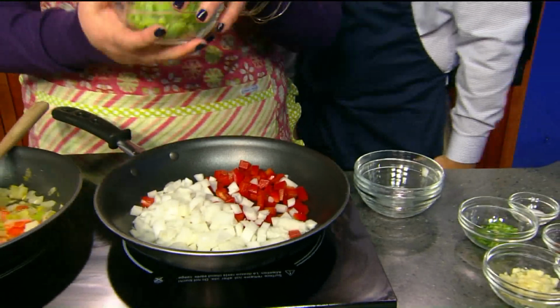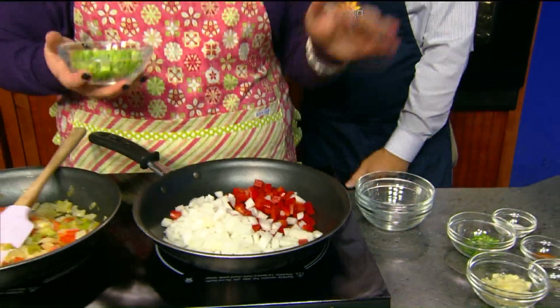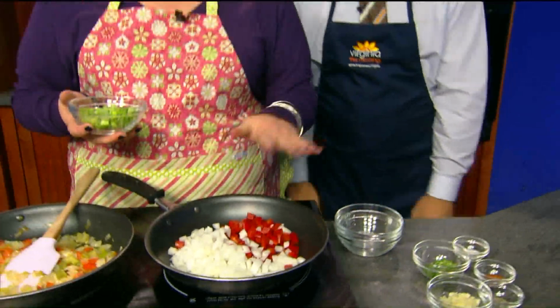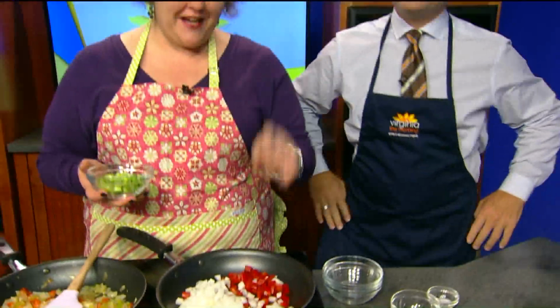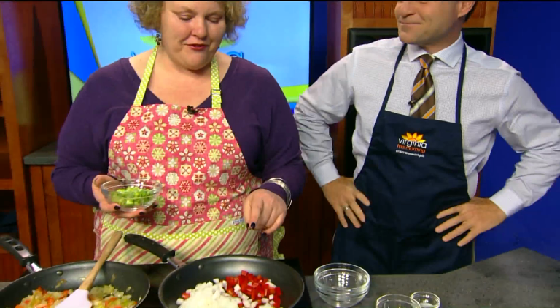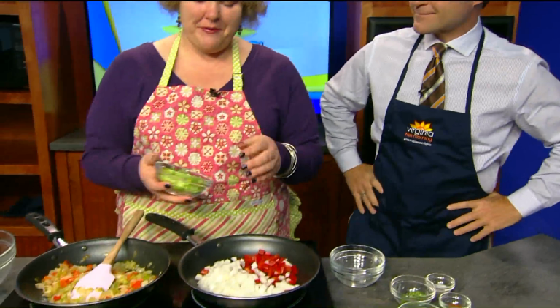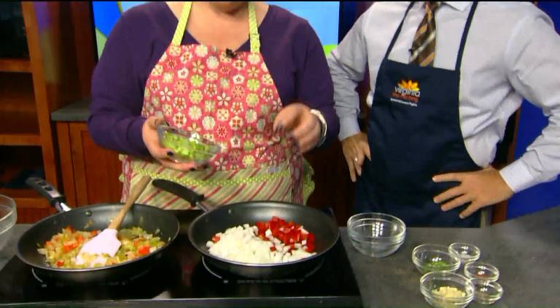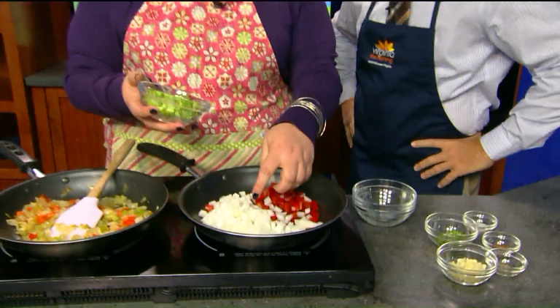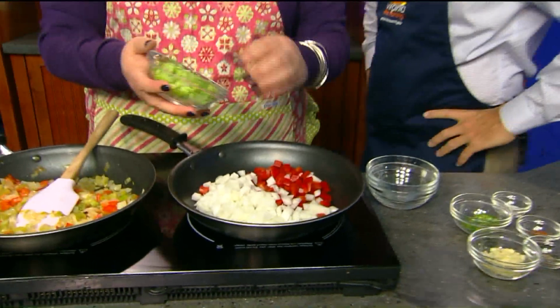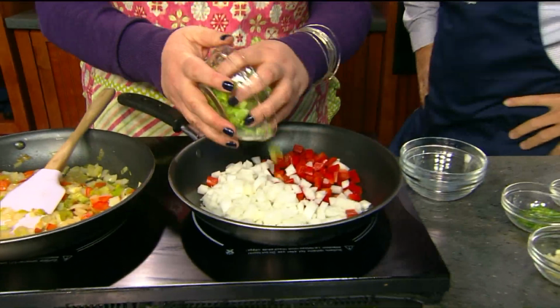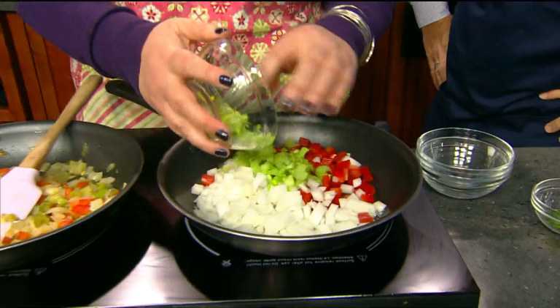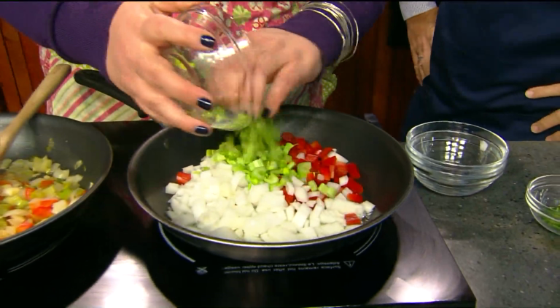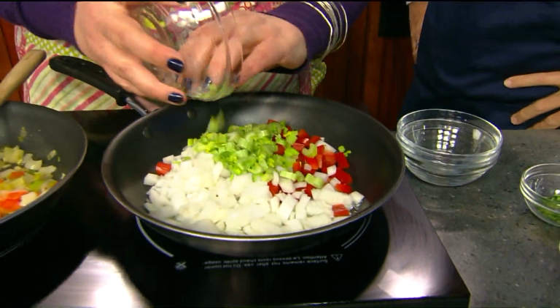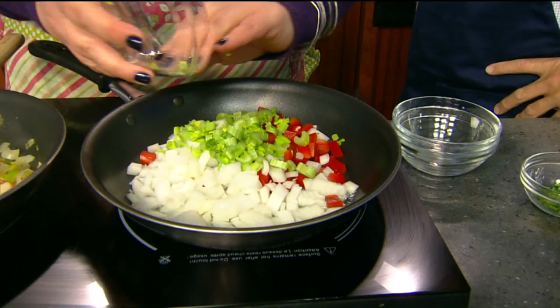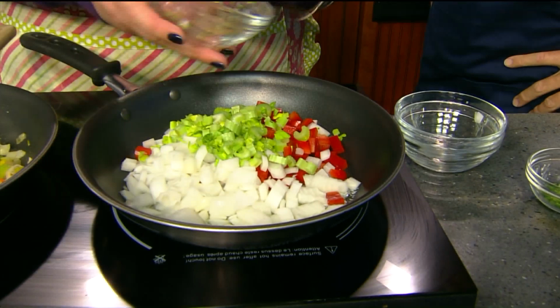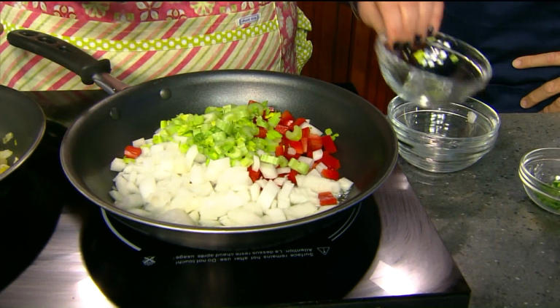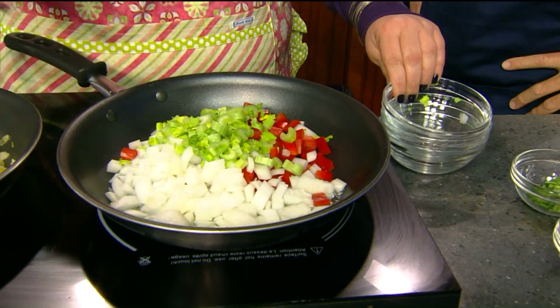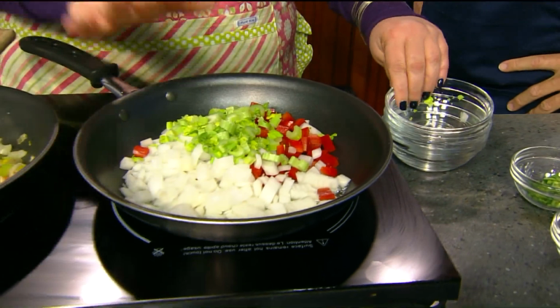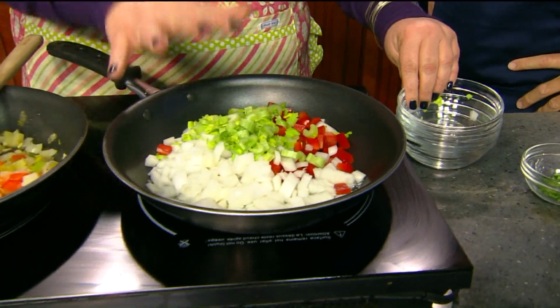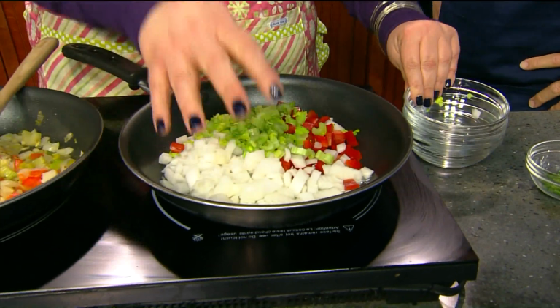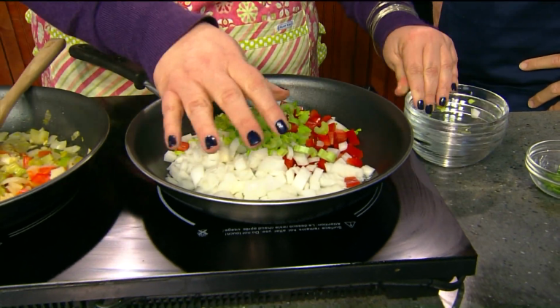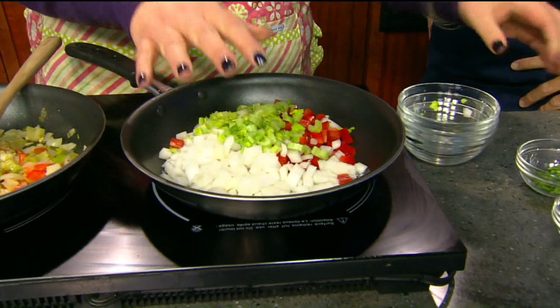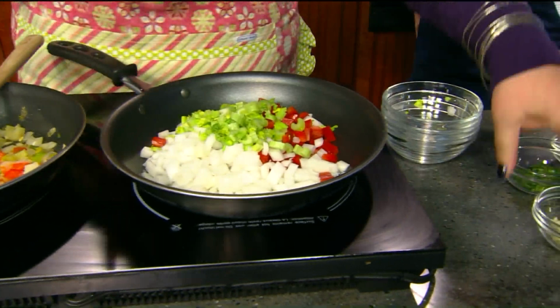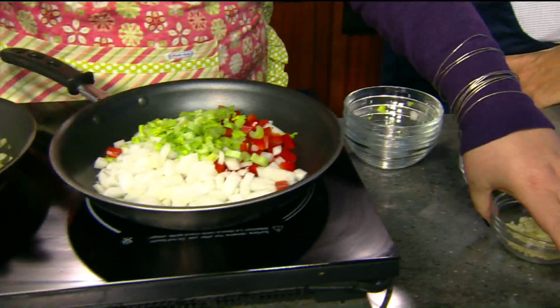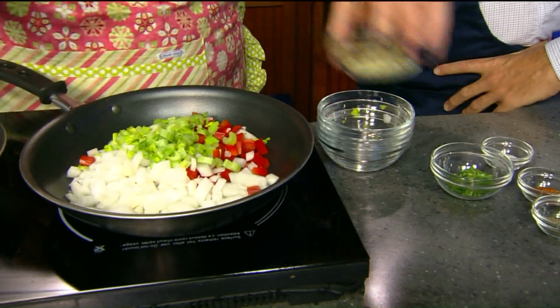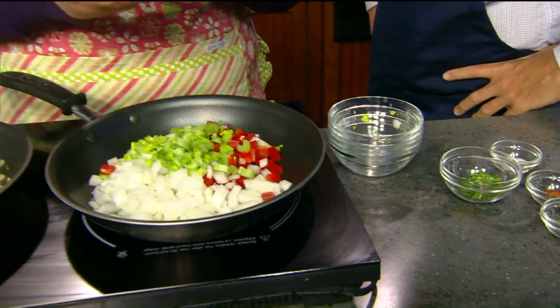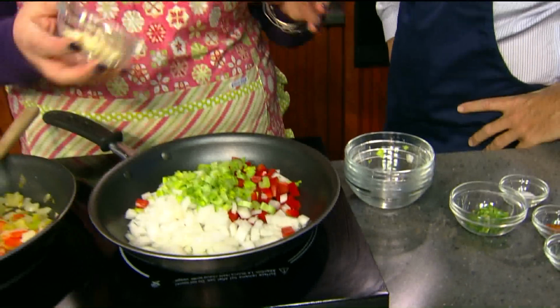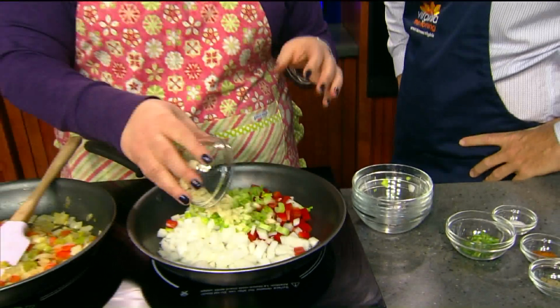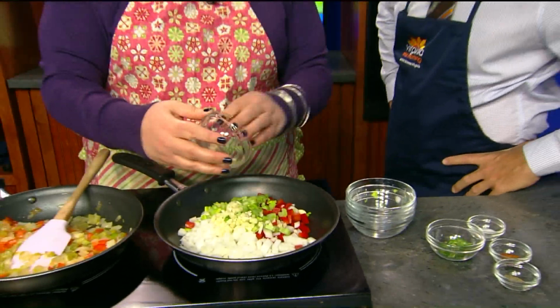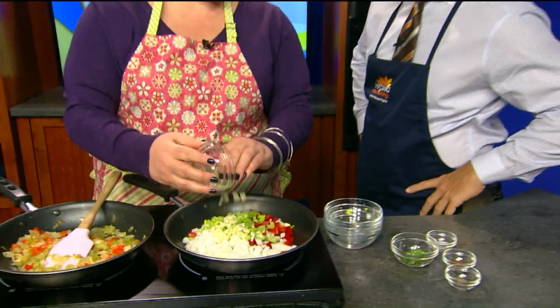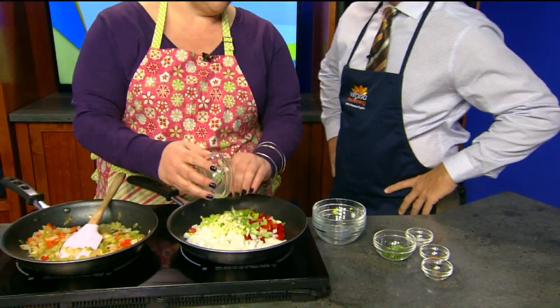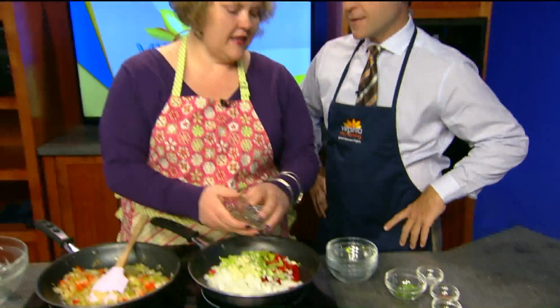So we've got half a red bell pepper, a white onion — a small one — and some celery, all in one pot. A couple of tablespoons of butter in there, on about medium high. We're going to put some garlic in there.